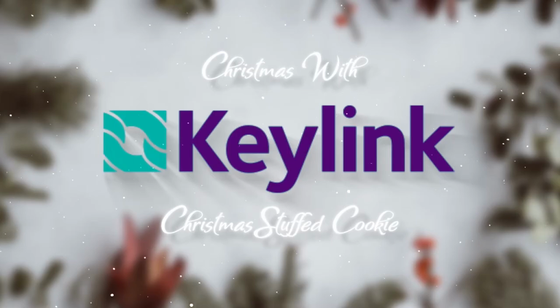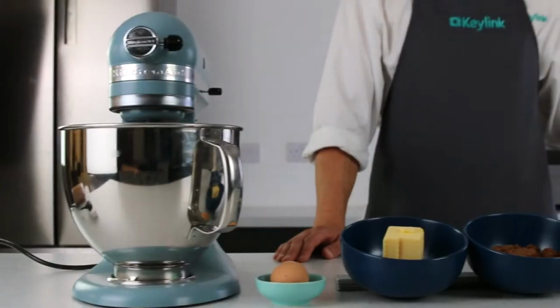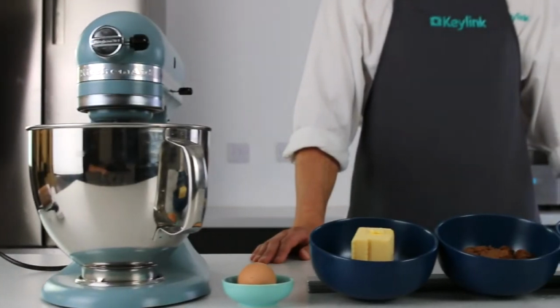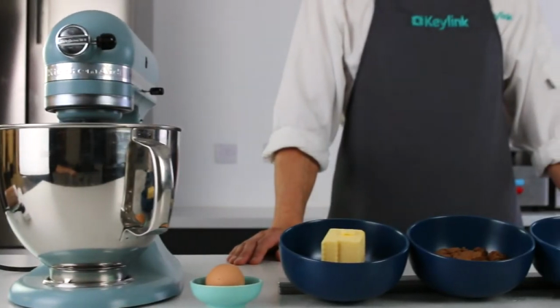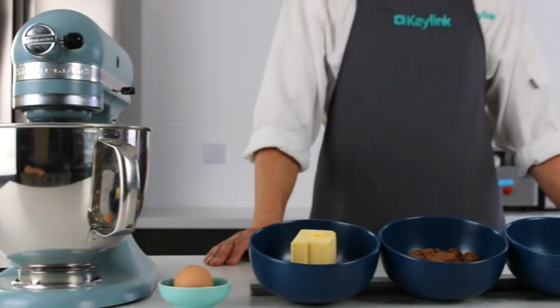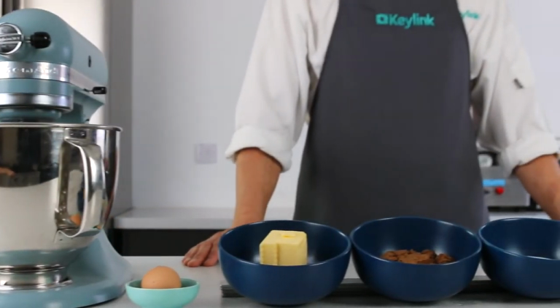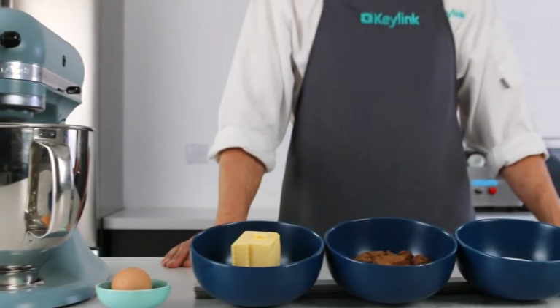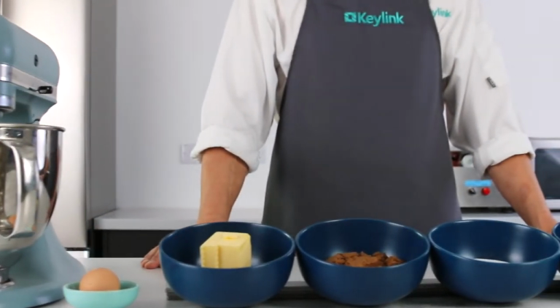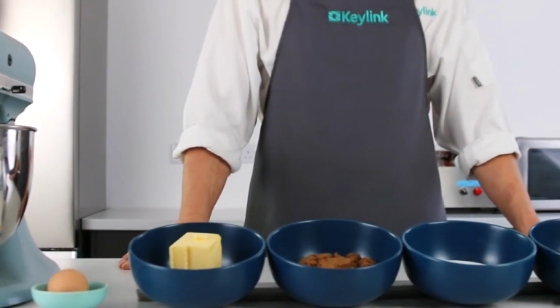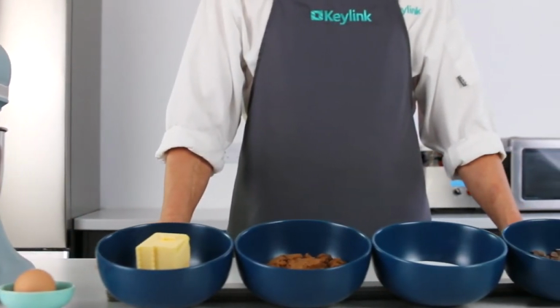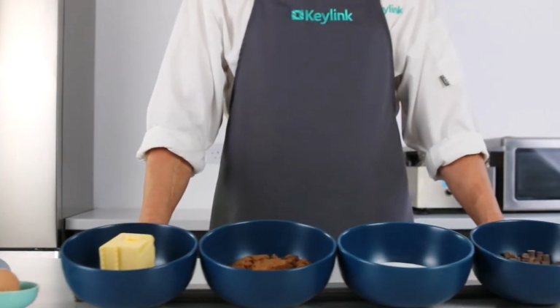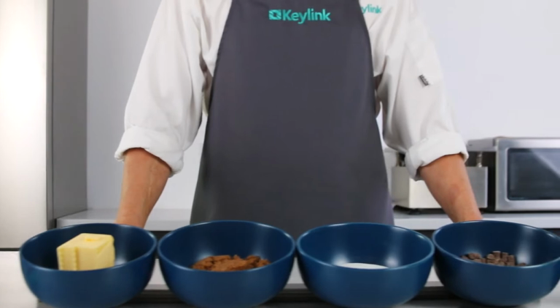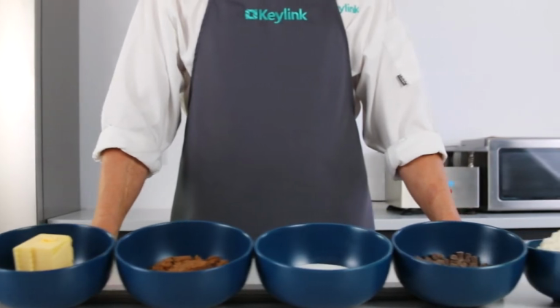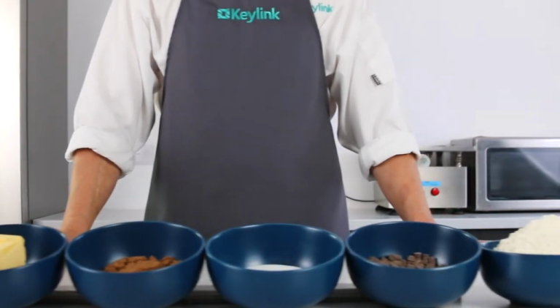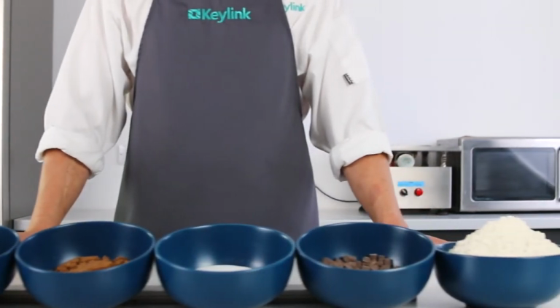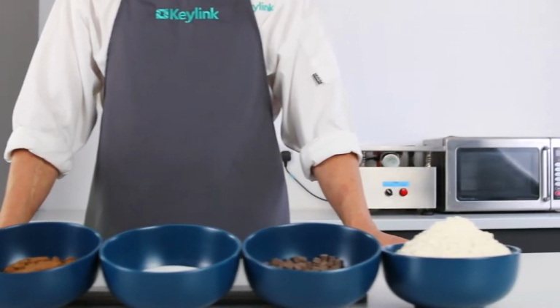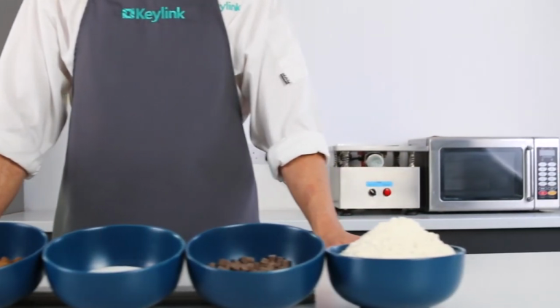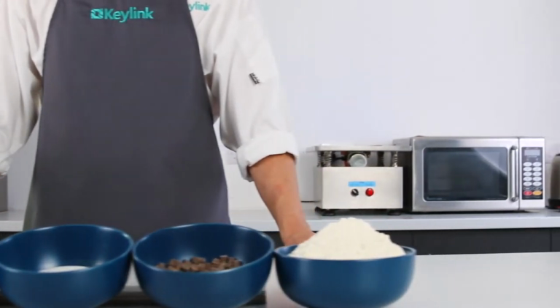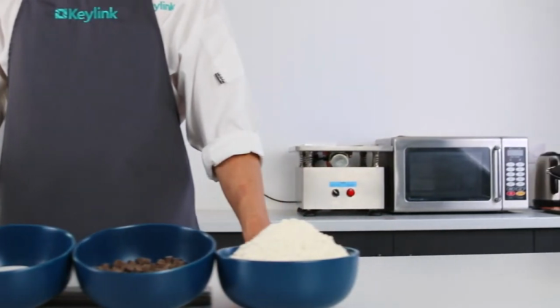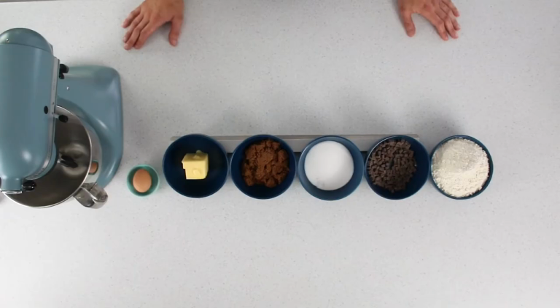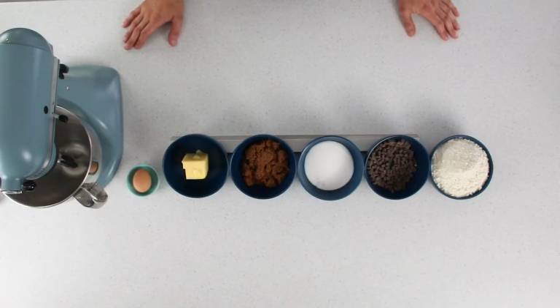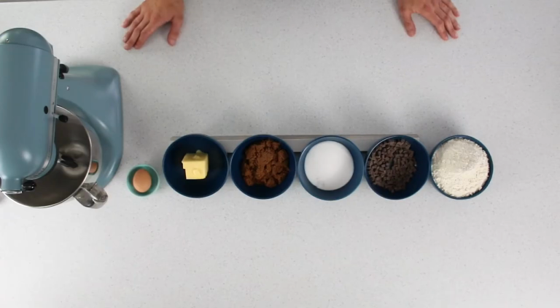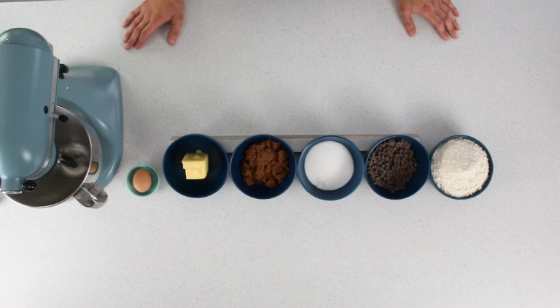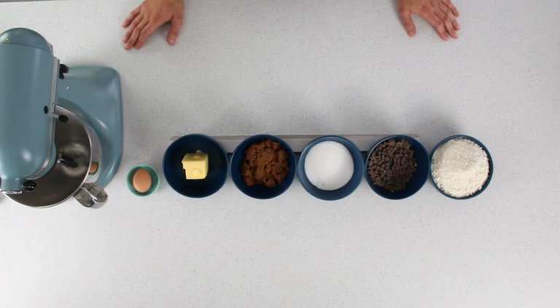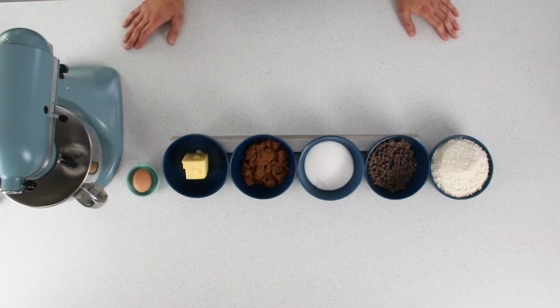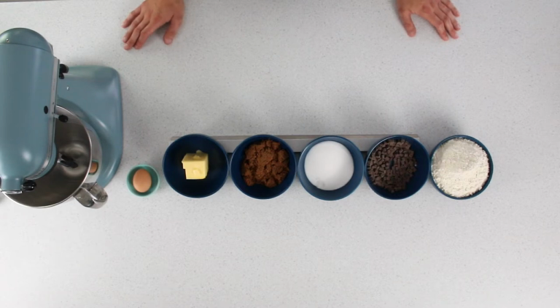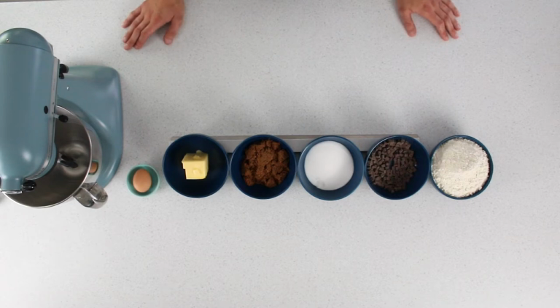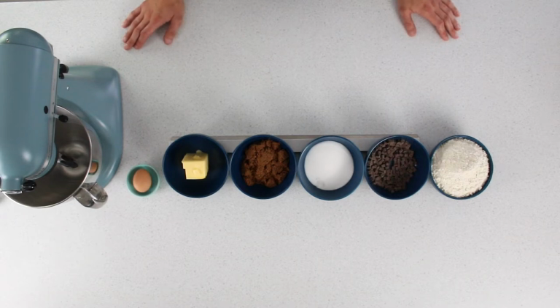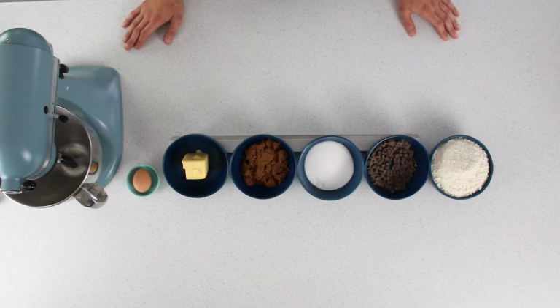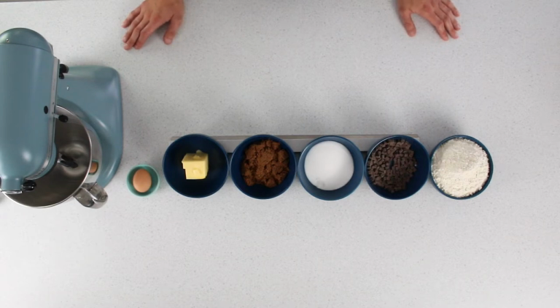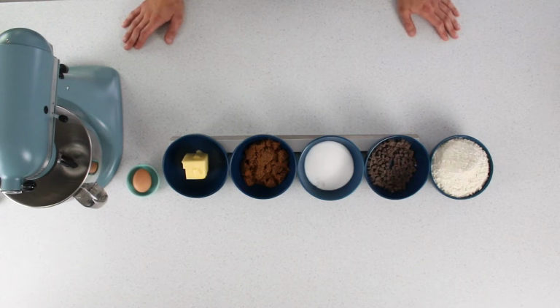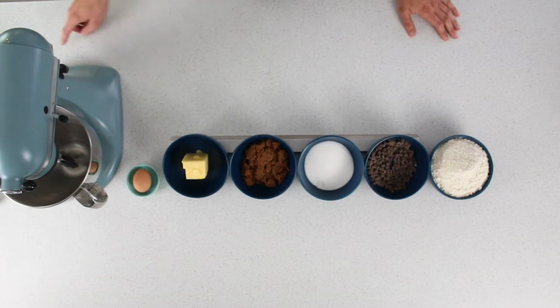So all you need for this recipe is one egg, 125 grams of soft butter, 125 grams of brown sugar, 125 grams of white sugar, 100 grams of chocolate chips, and 250 grams of self-raising flour, as well as some additional chocolate for your centres.